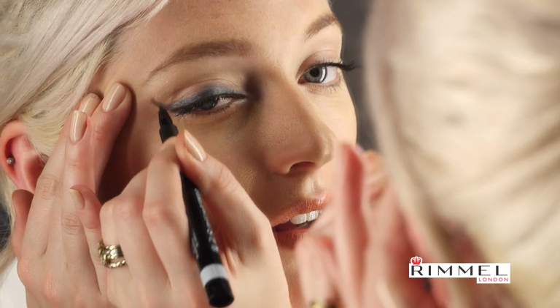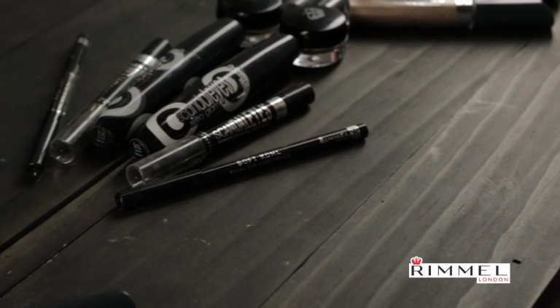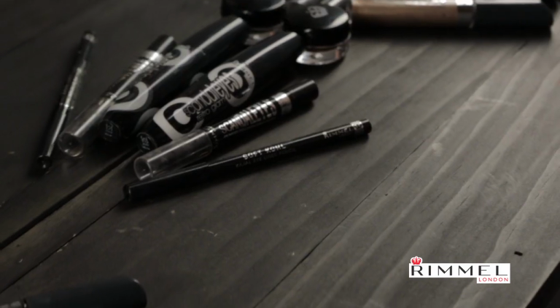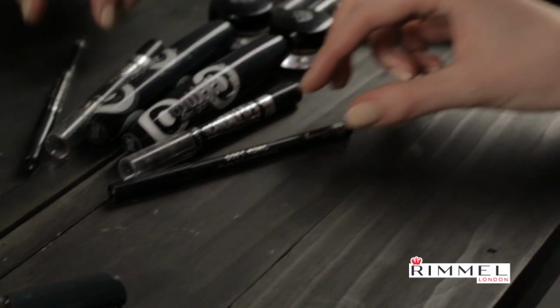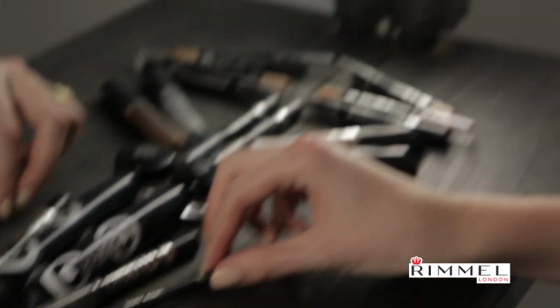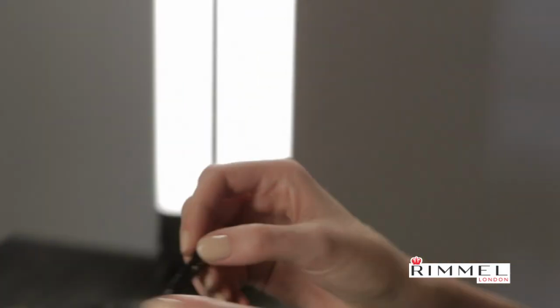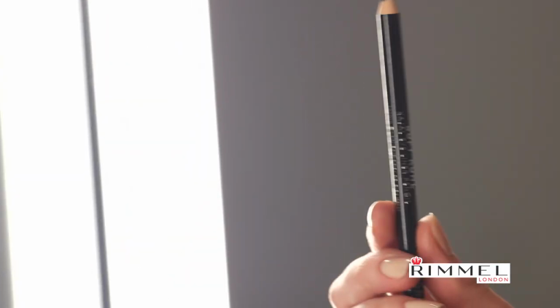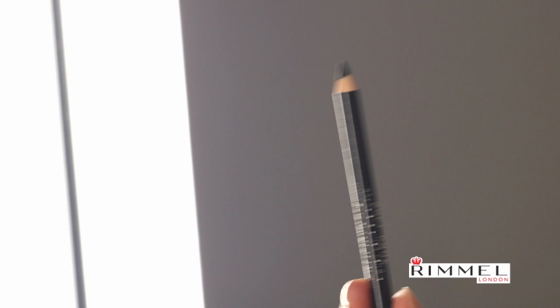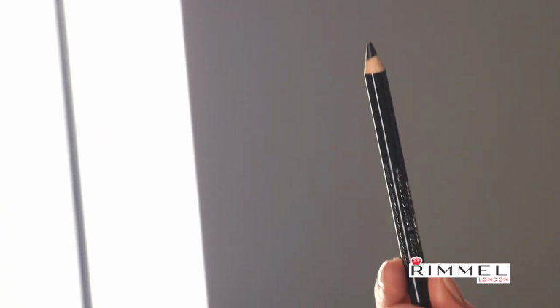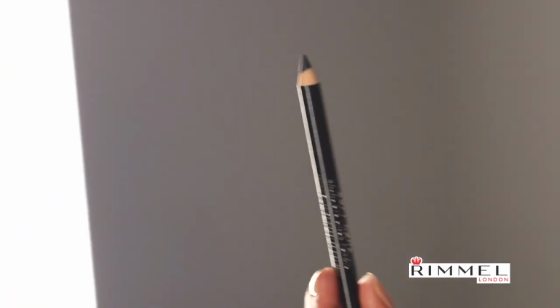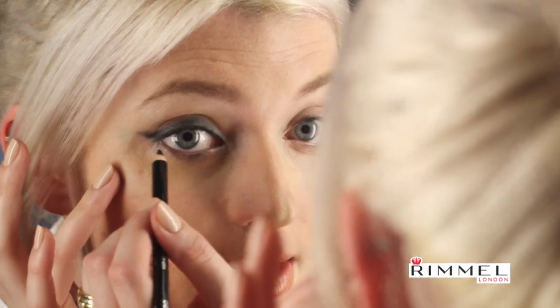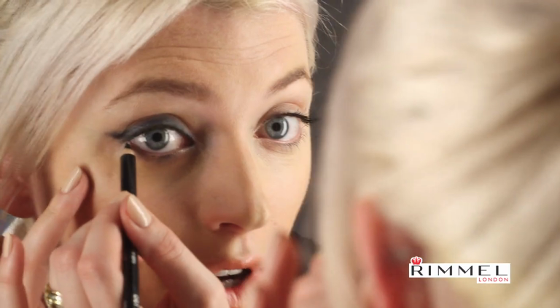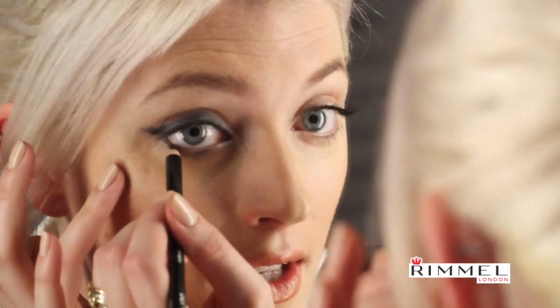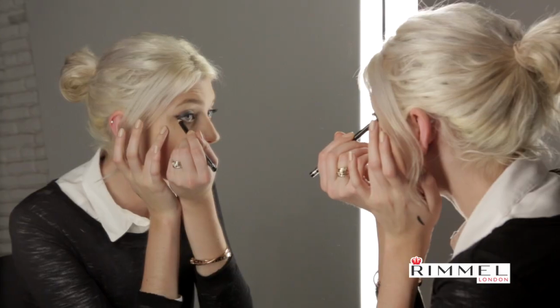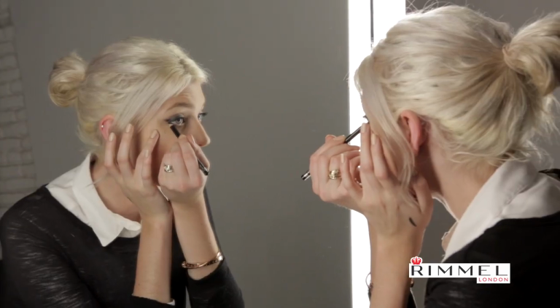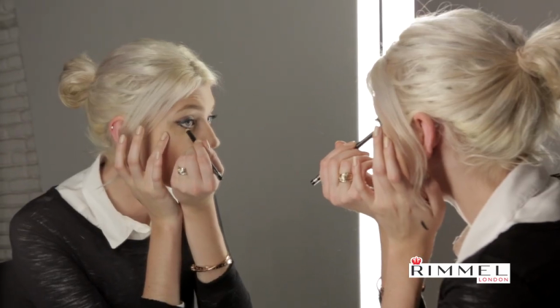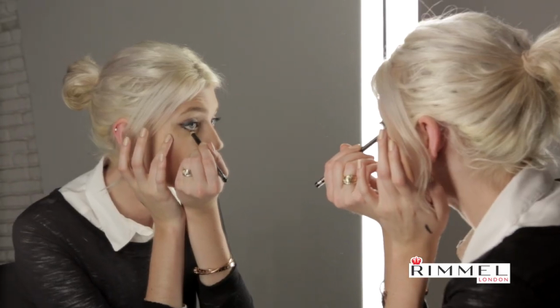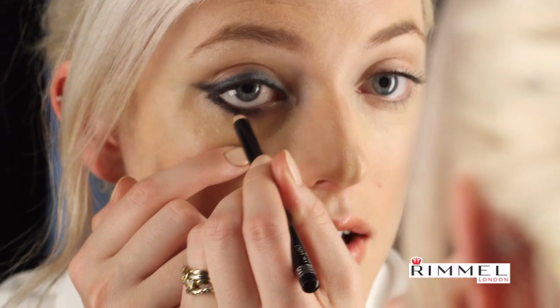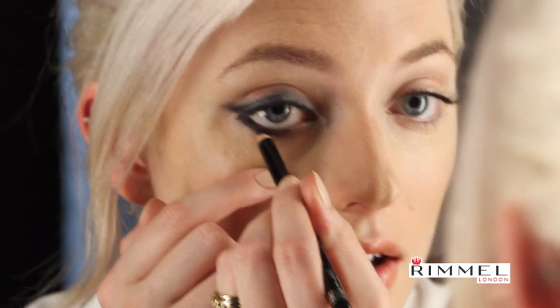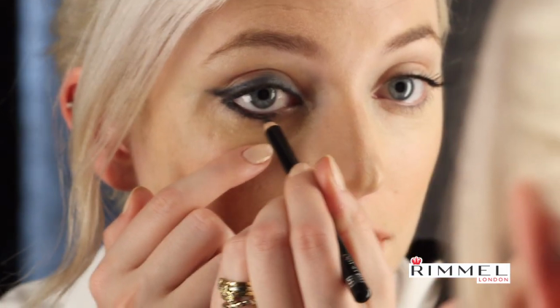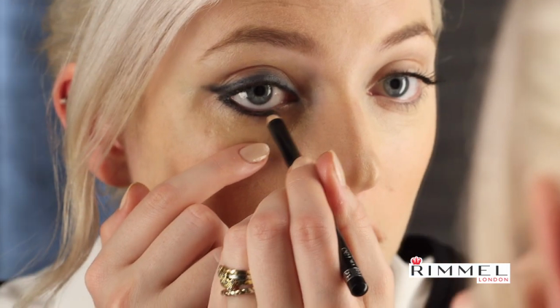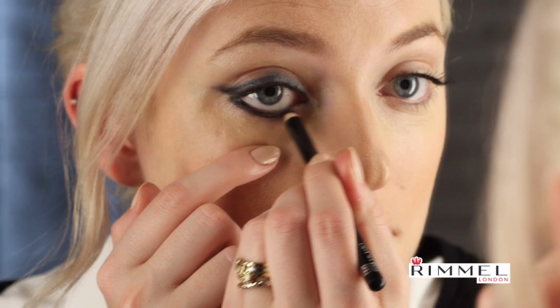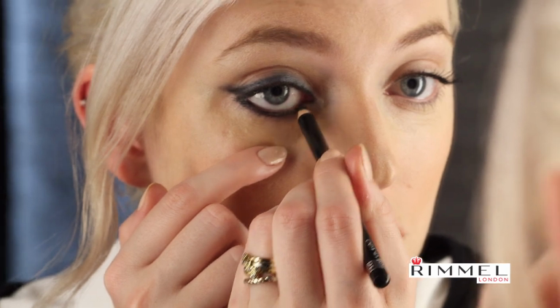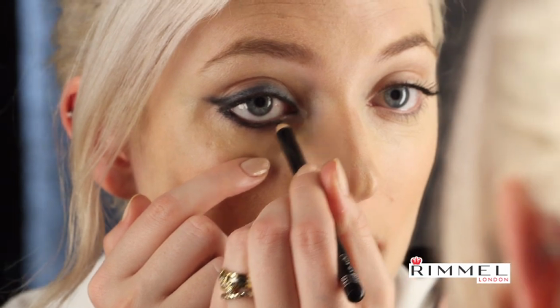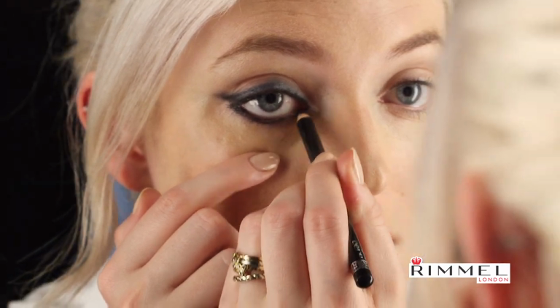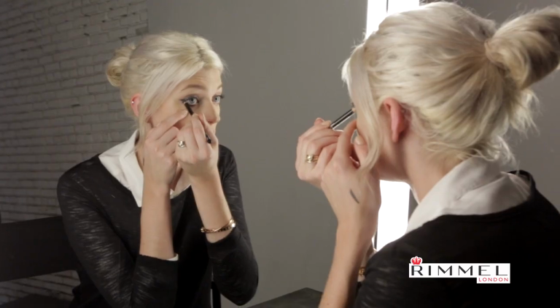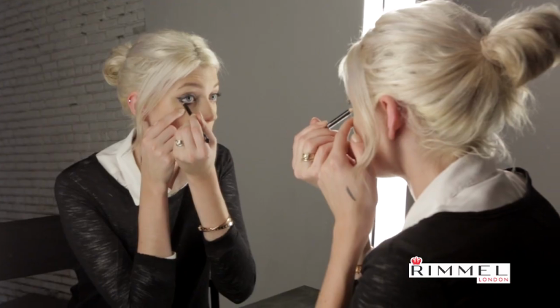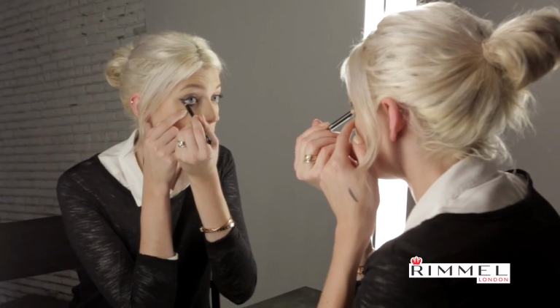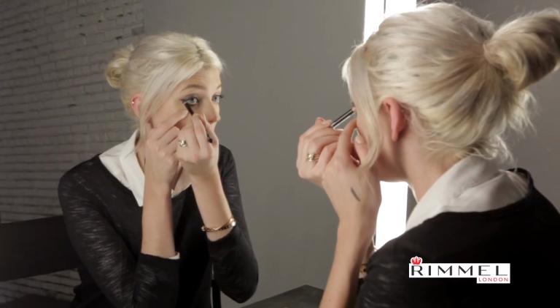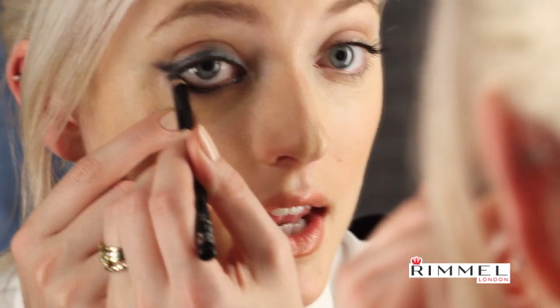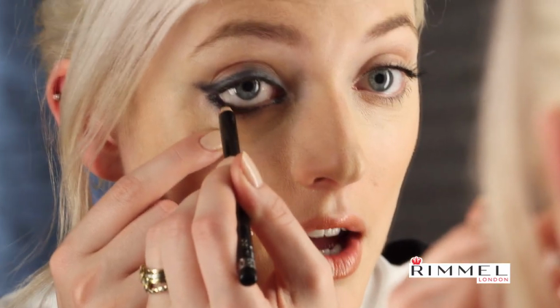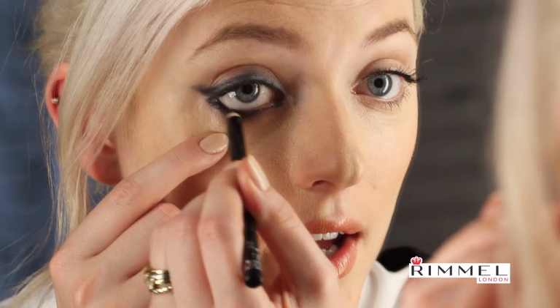Step four: we're going to take the Soft Coal eyeliner pen in jet black. Let's run it around the eyelash line, and we're going to follow it straight to this corner. You can just do the inner part of your eye.